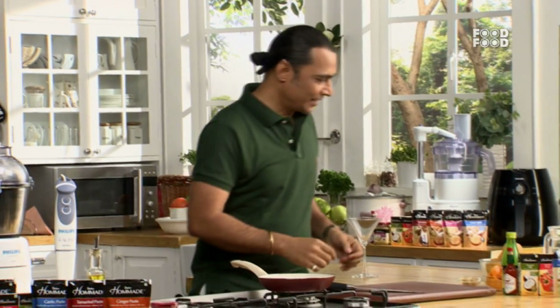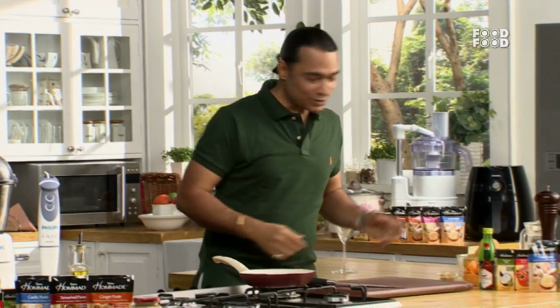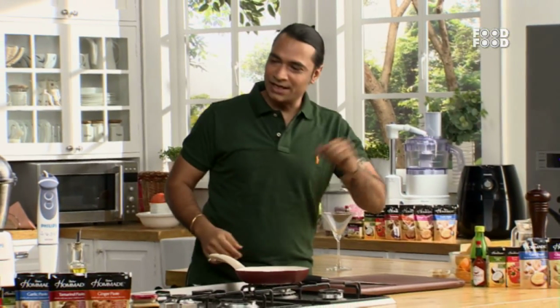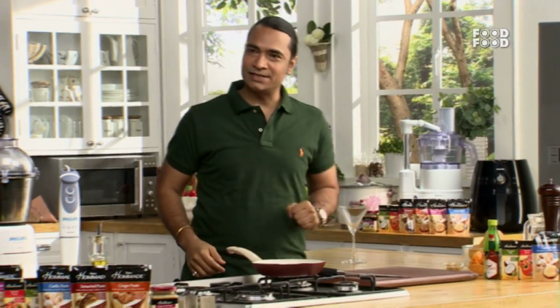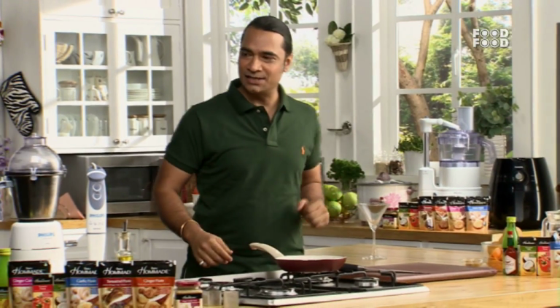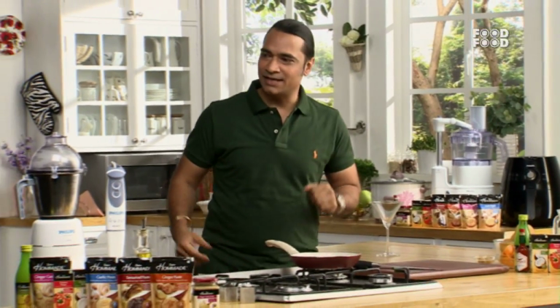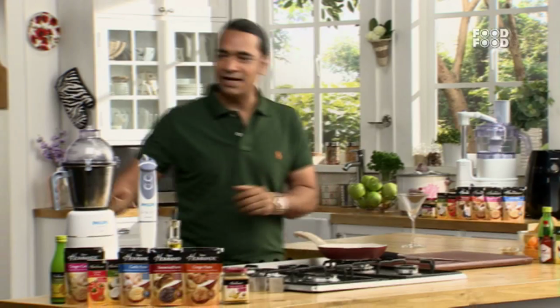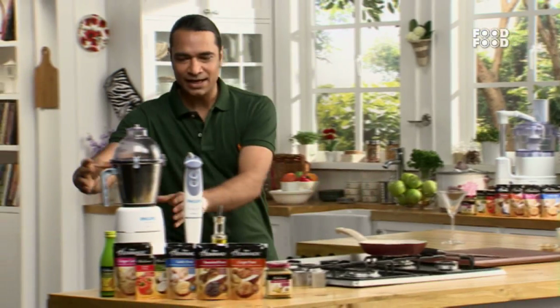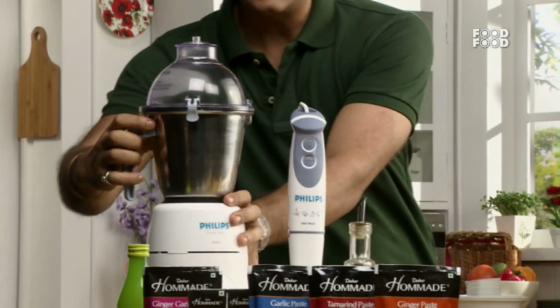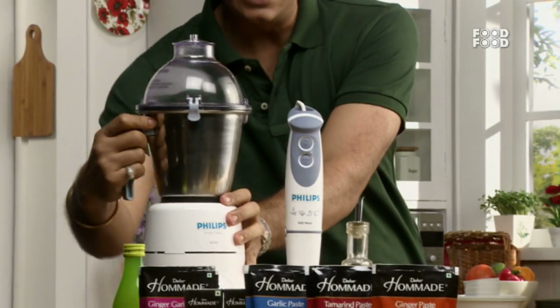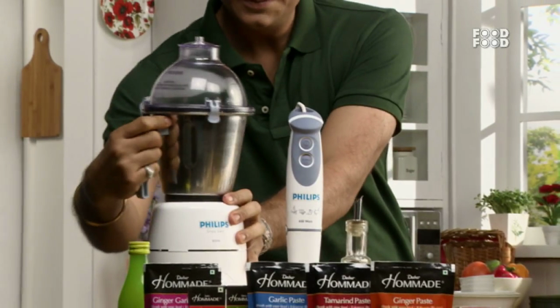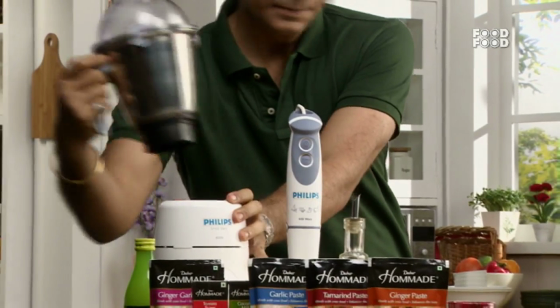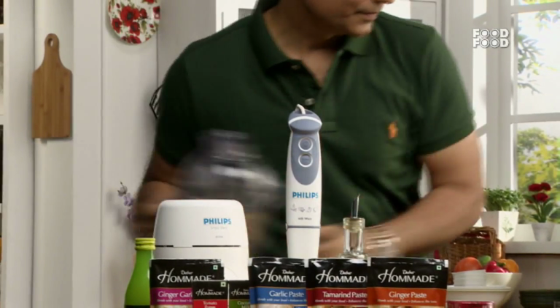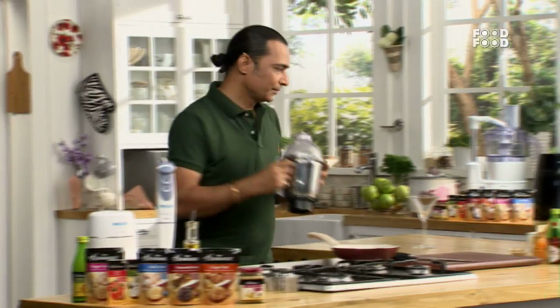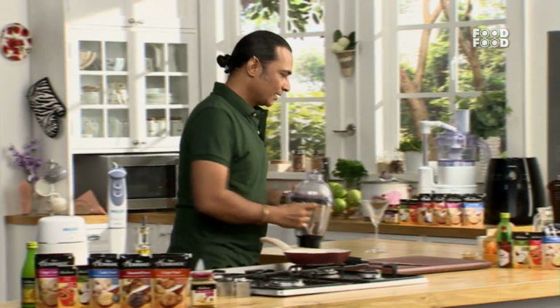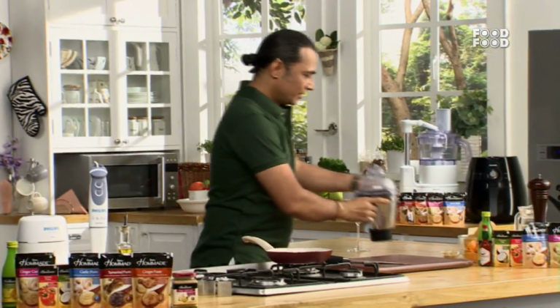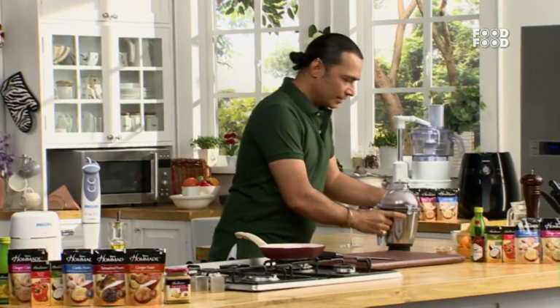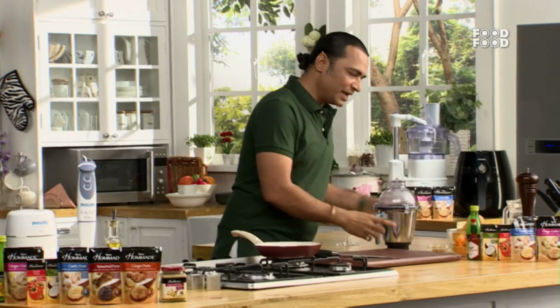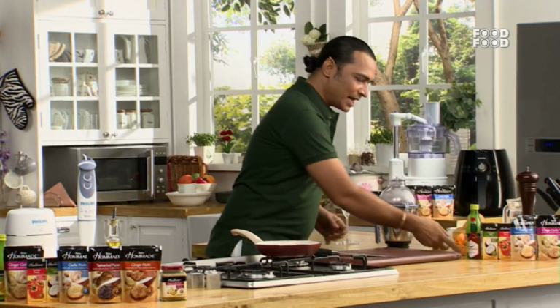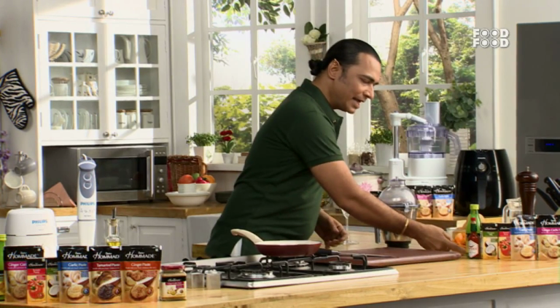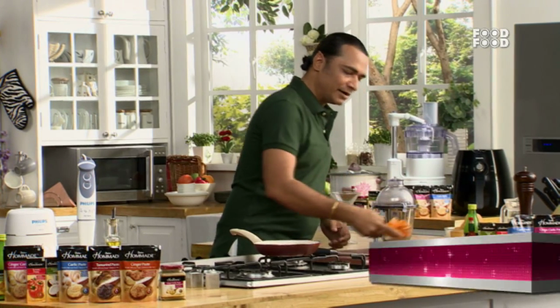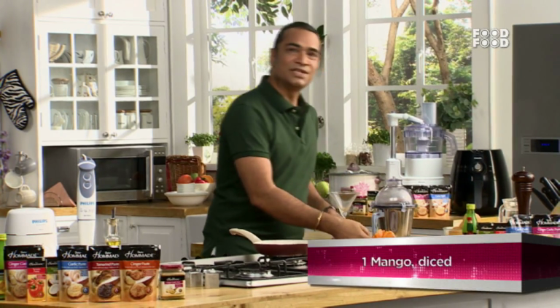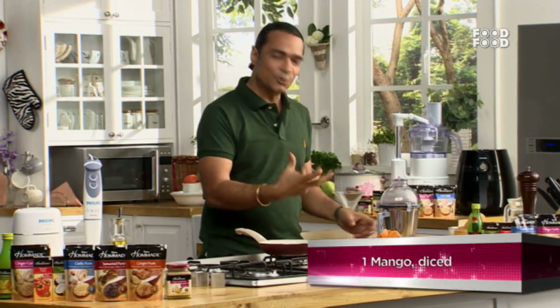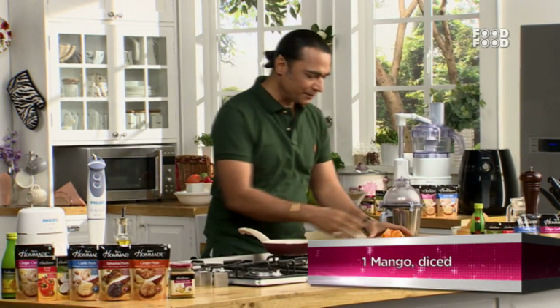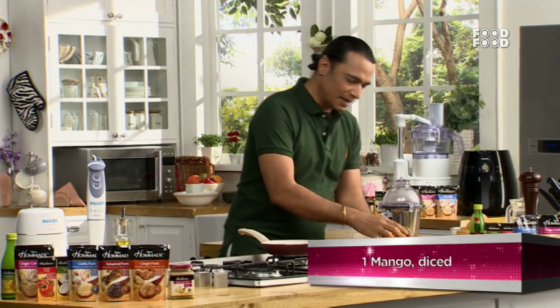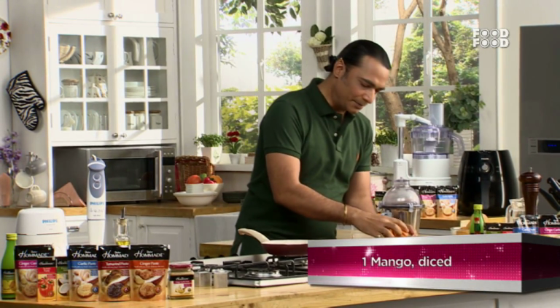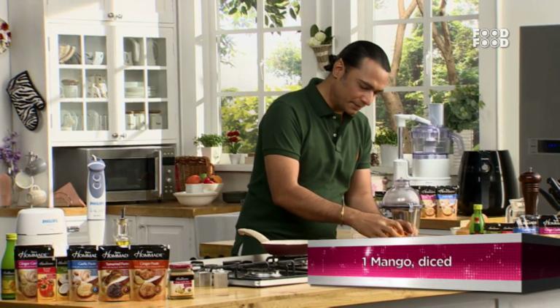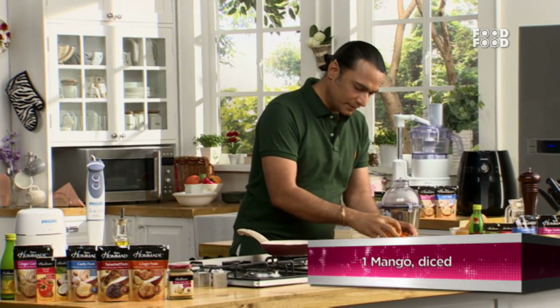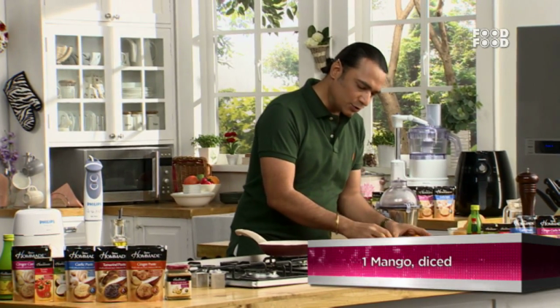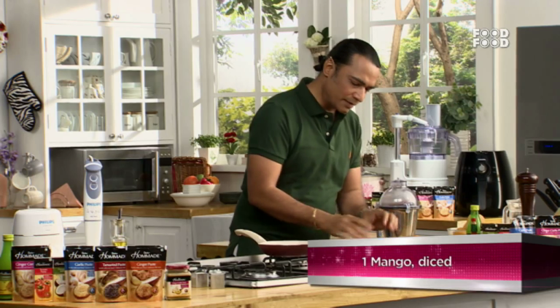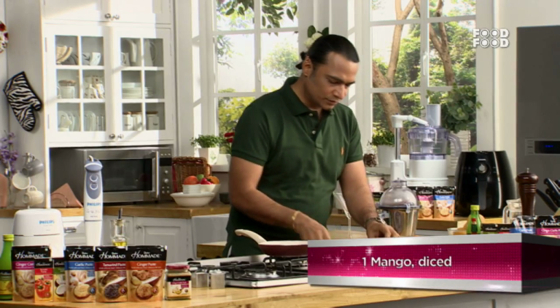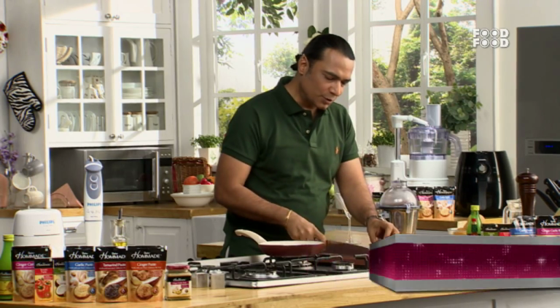Let's start with this recipe. We will use a blender. We will put the chili pepper in it. We have to make it a small slice.